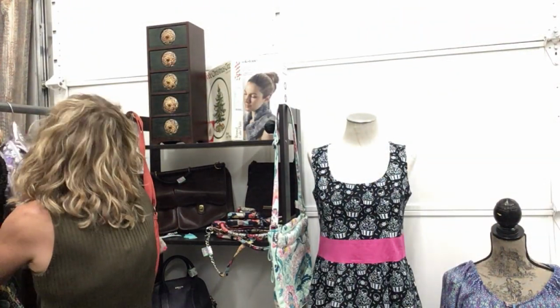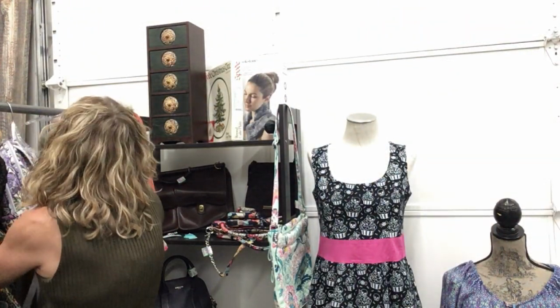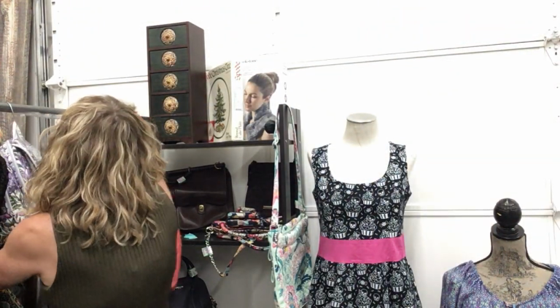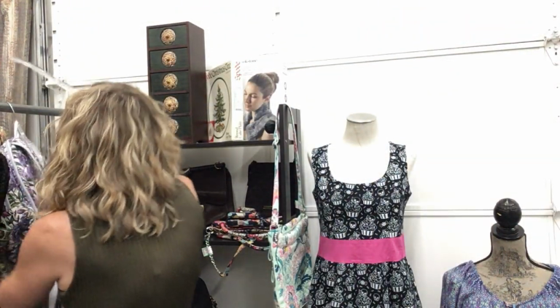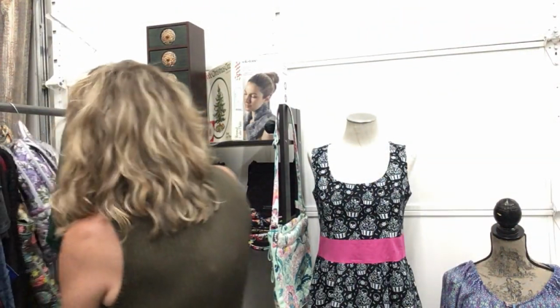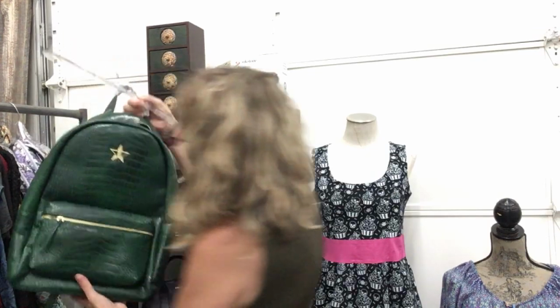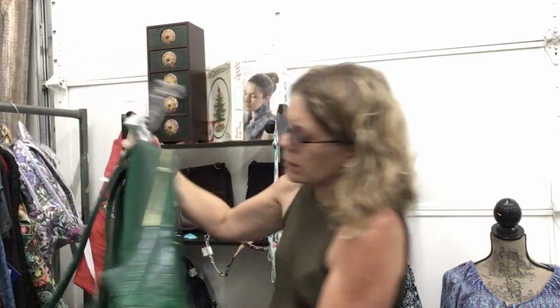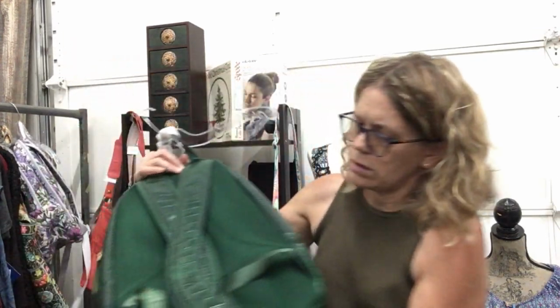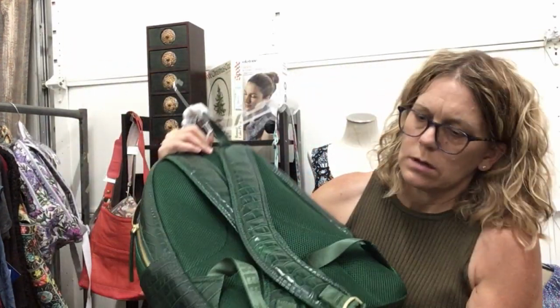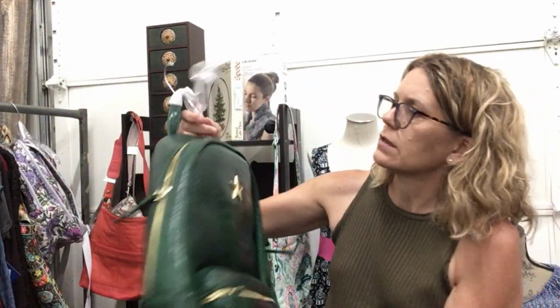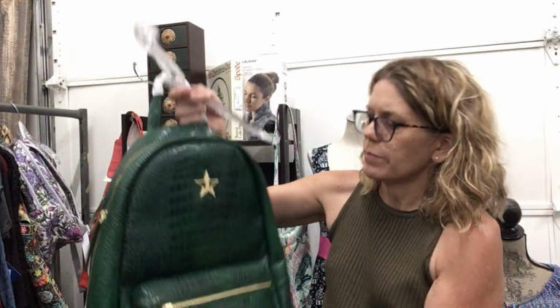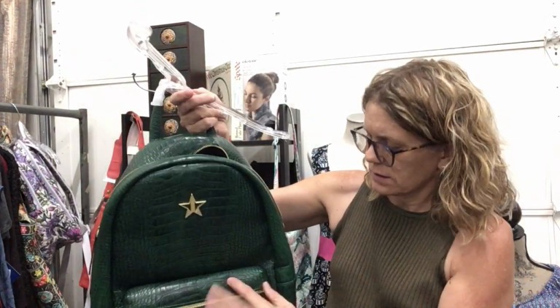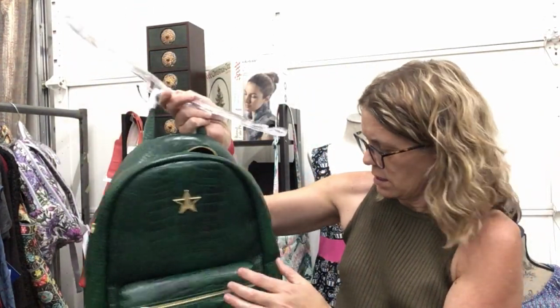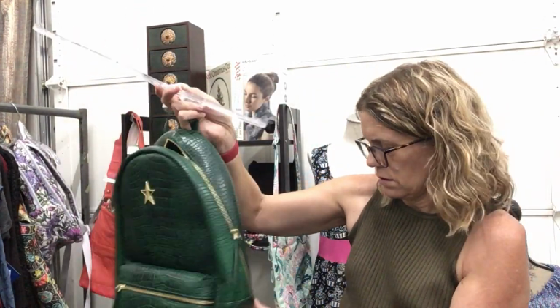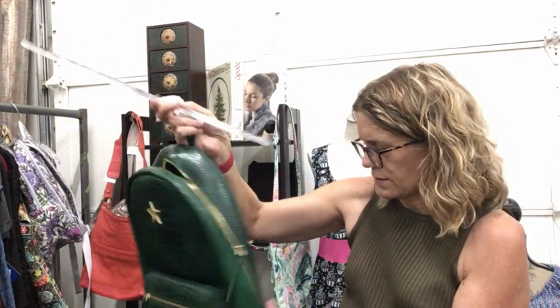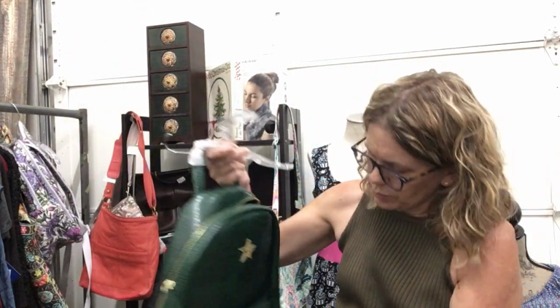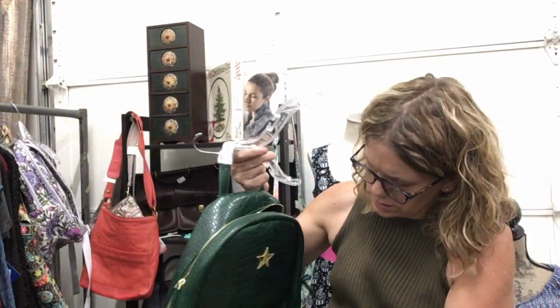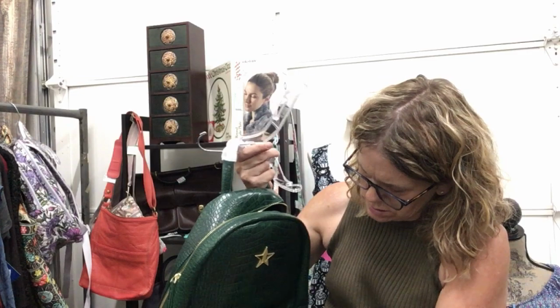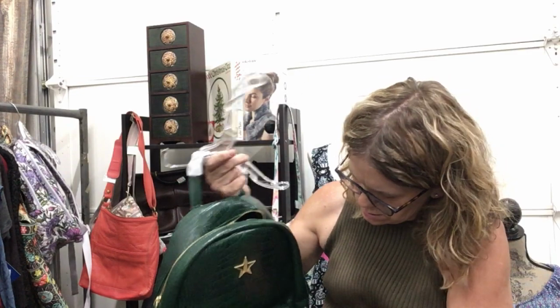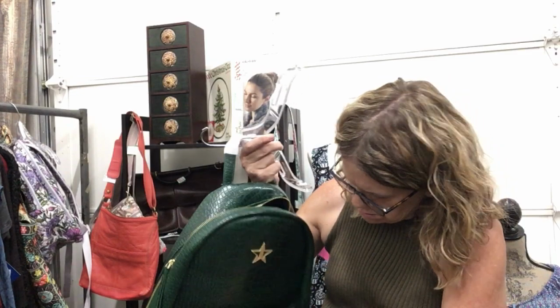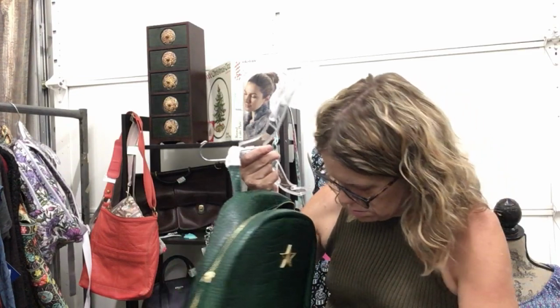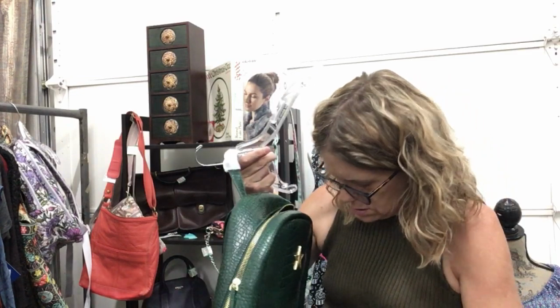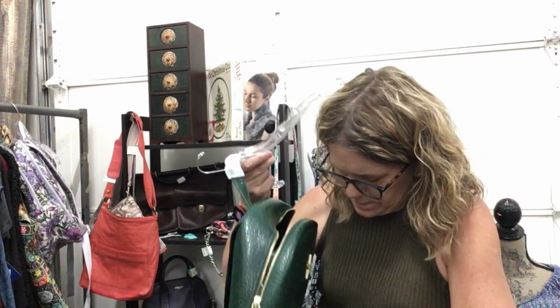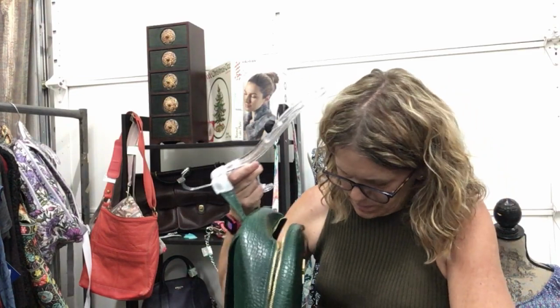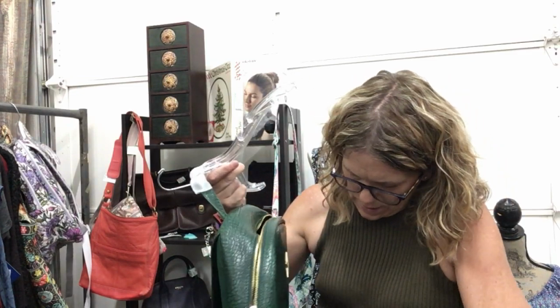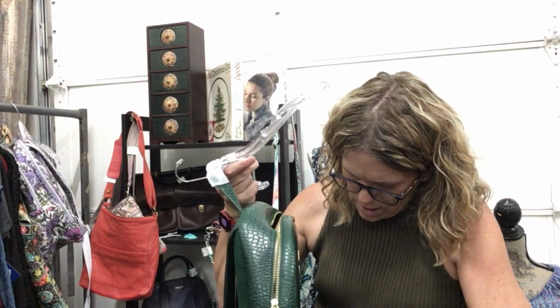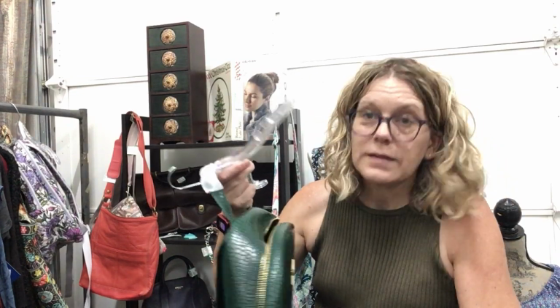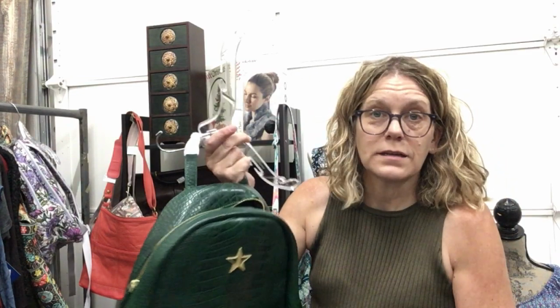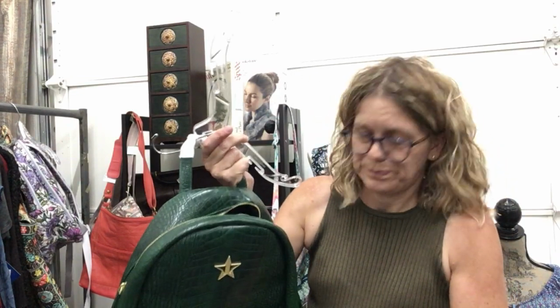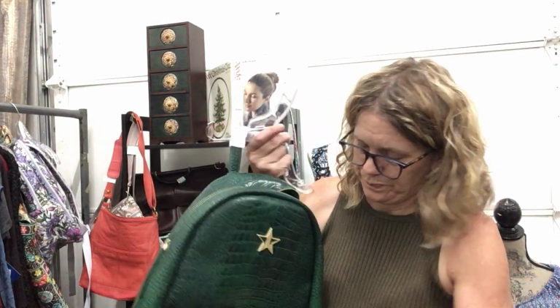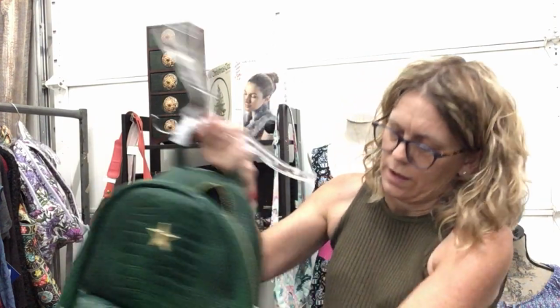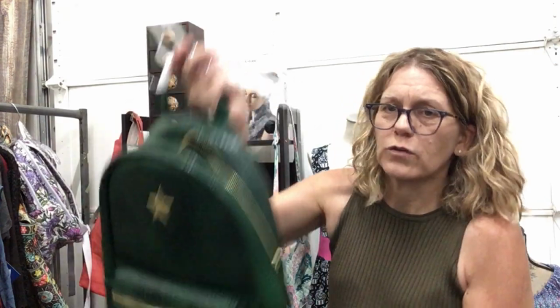Another cute backpack, brand new, still has the plastic on the handle — $19.99, fun green.